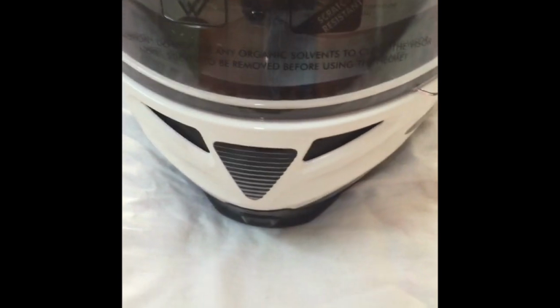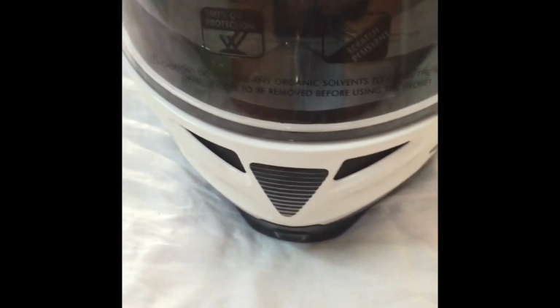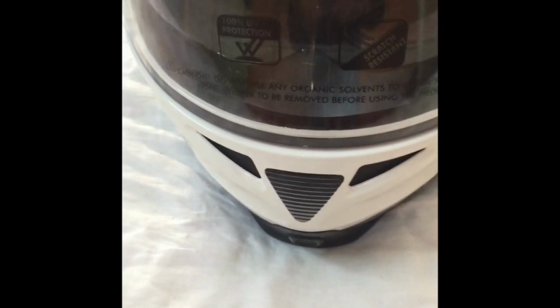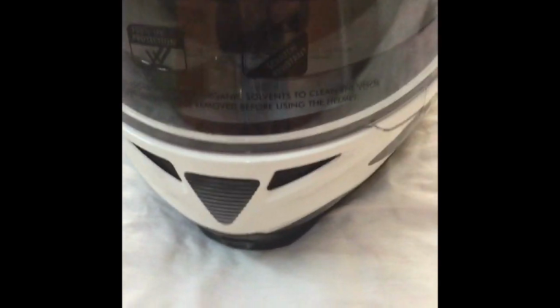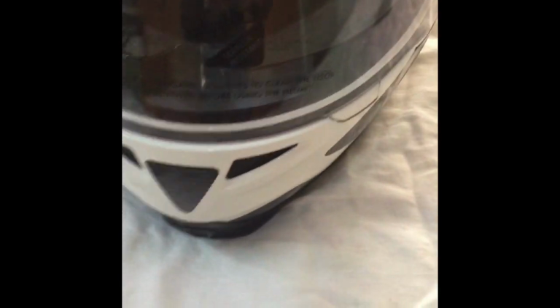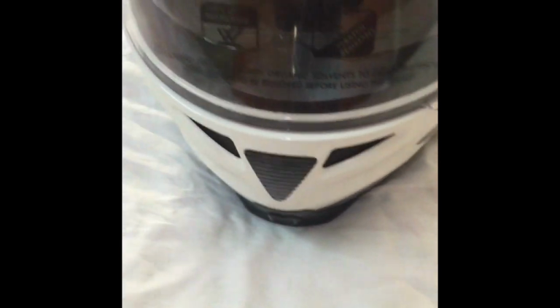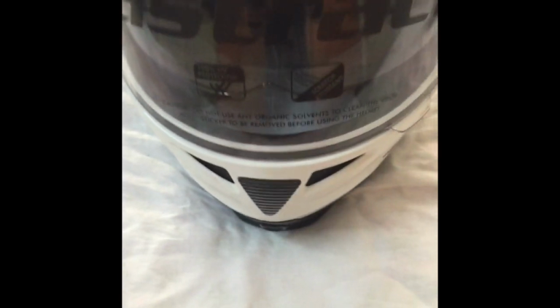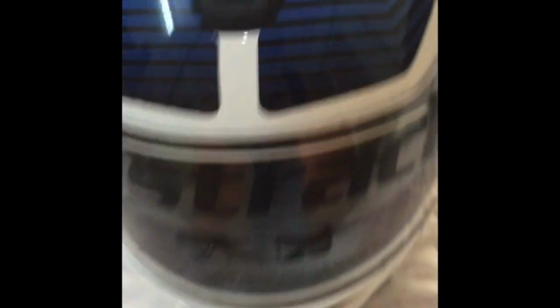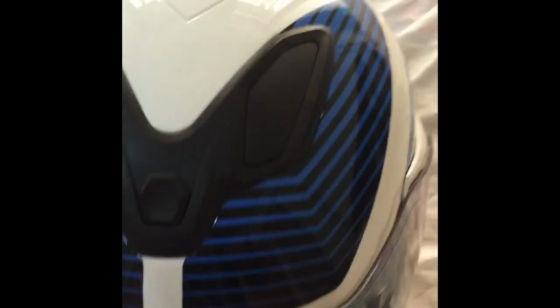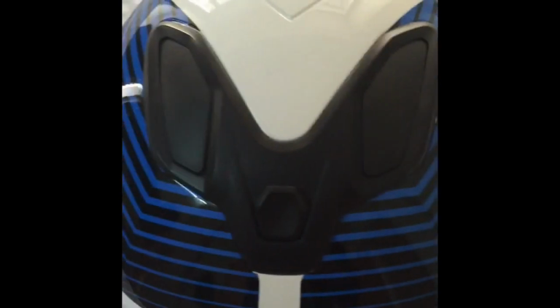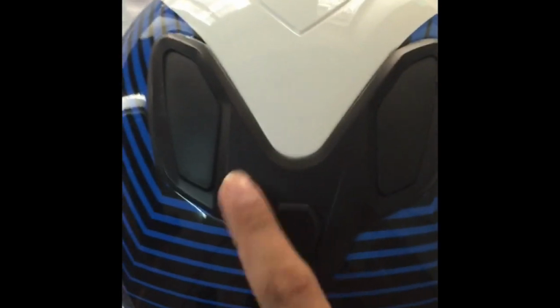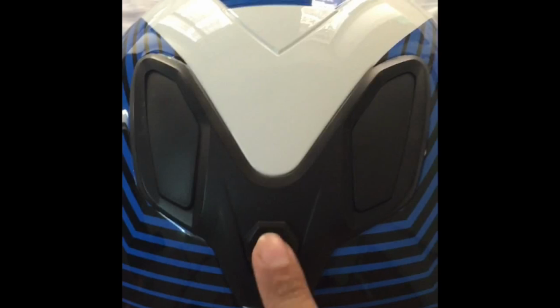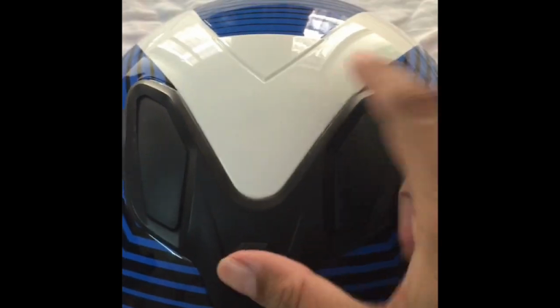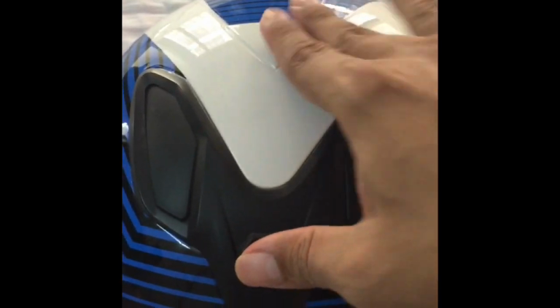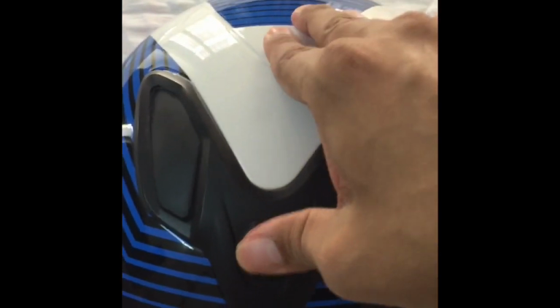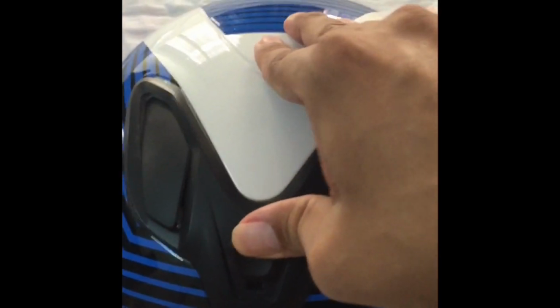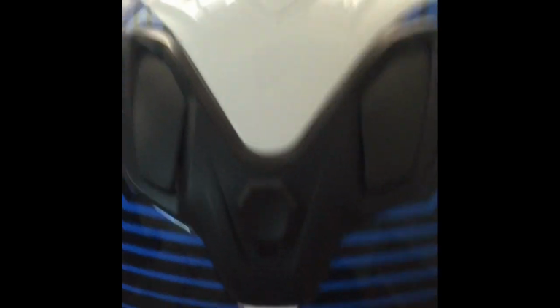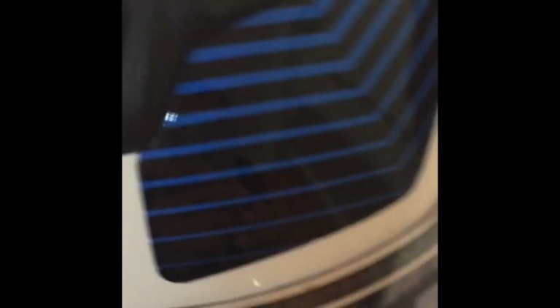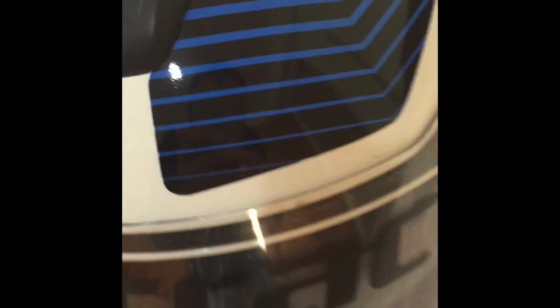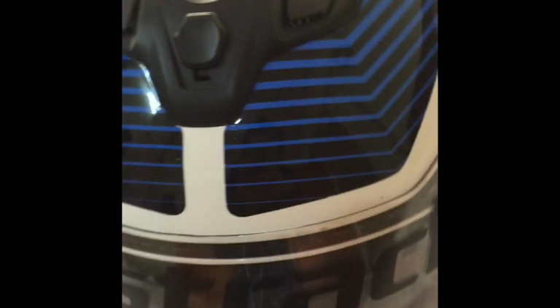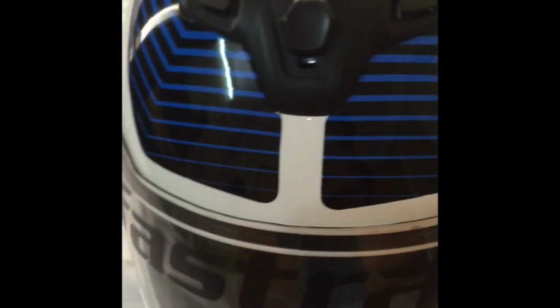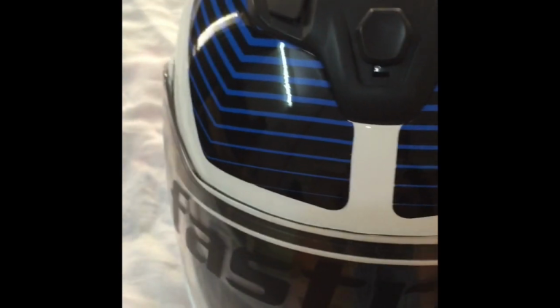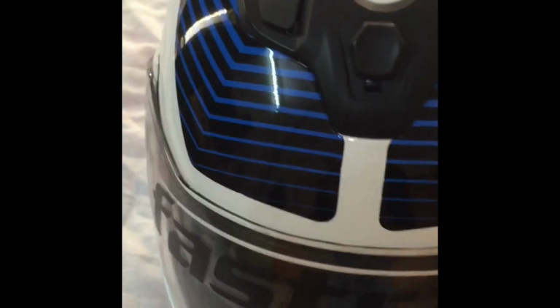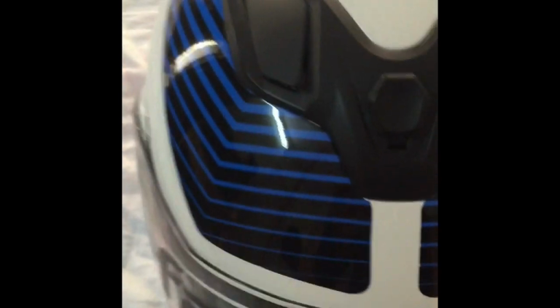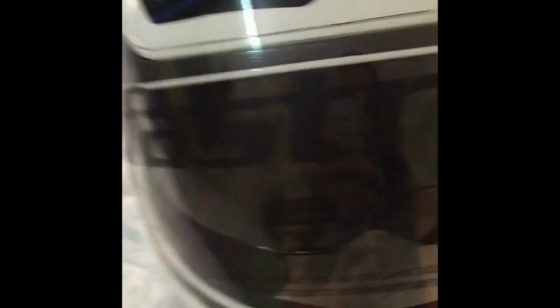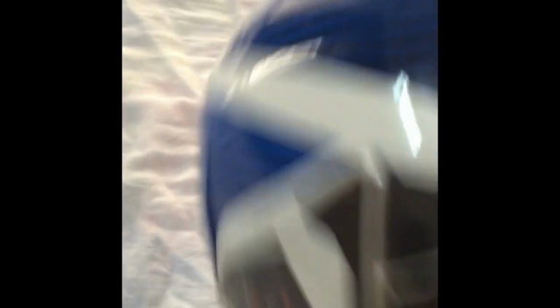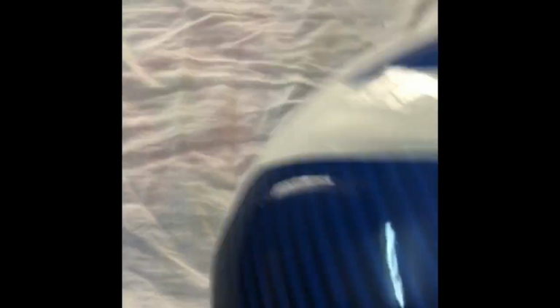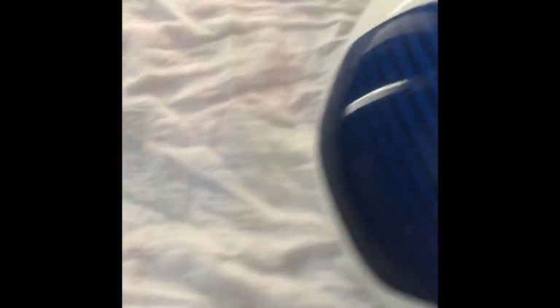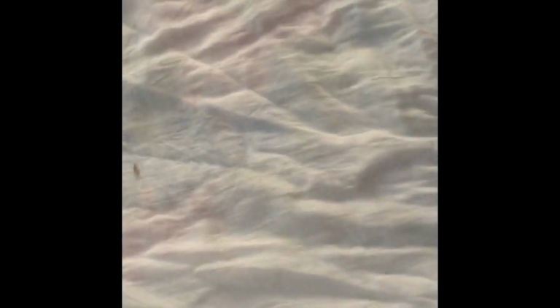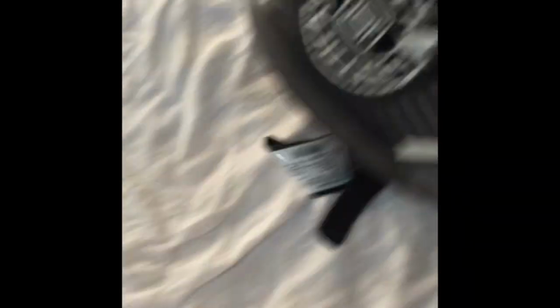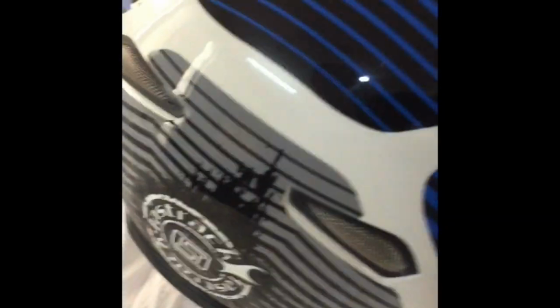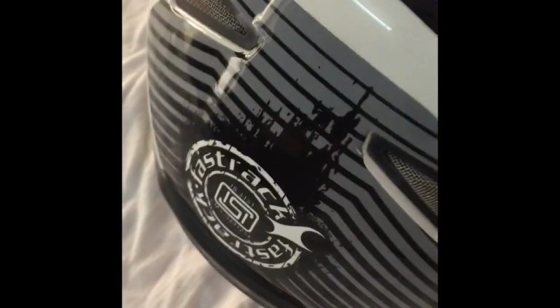There are some instructions on the visor. These are vents on top, and there are exit vents behind as well.